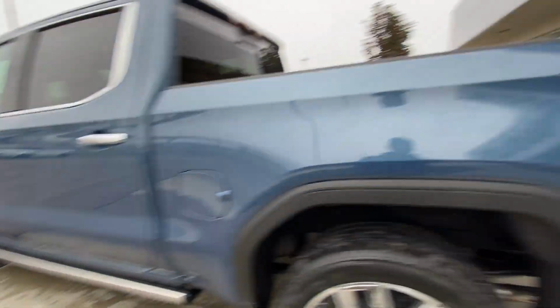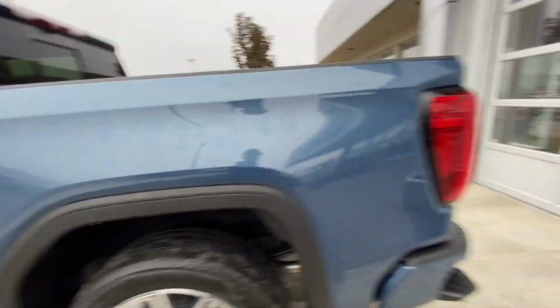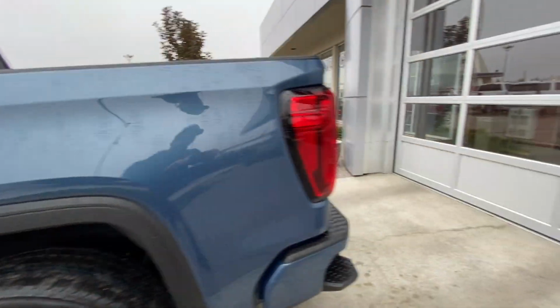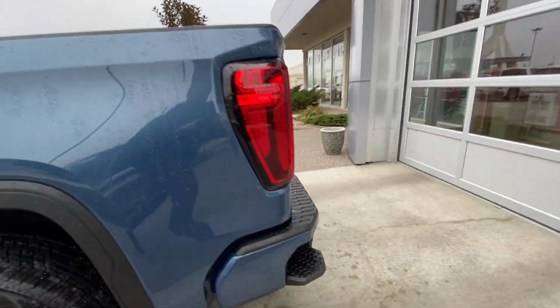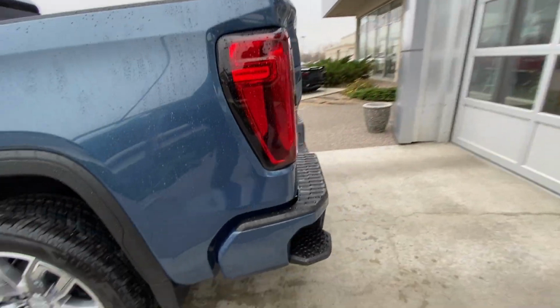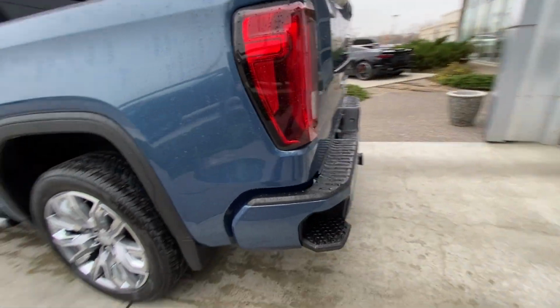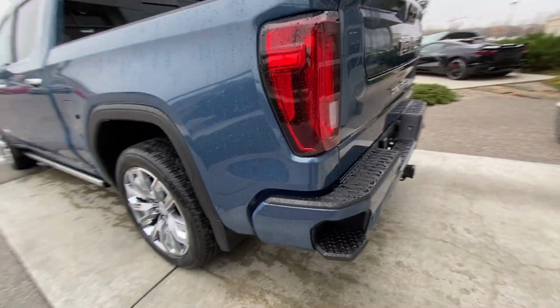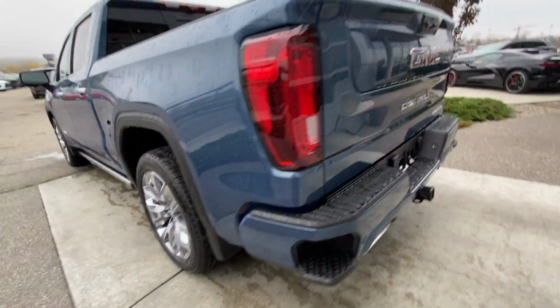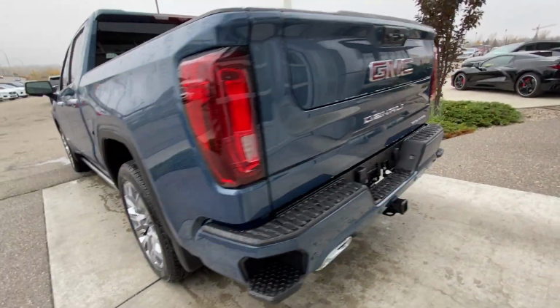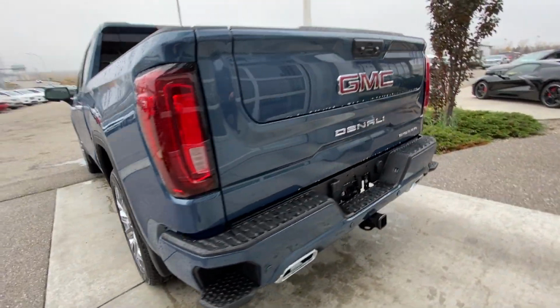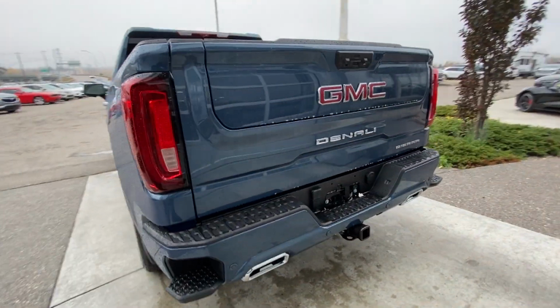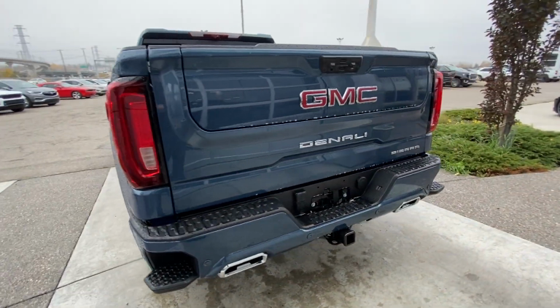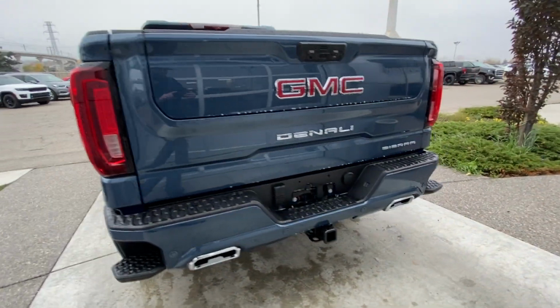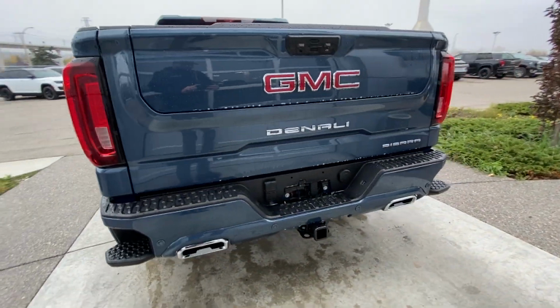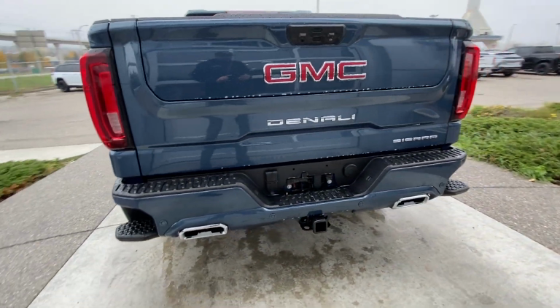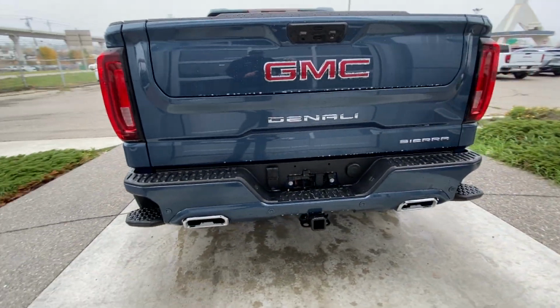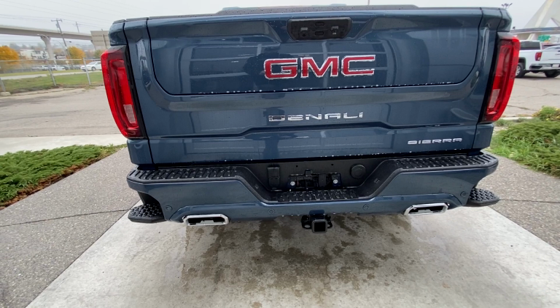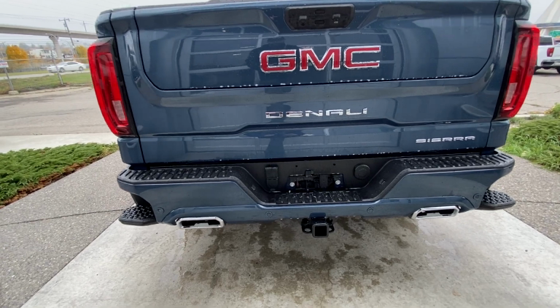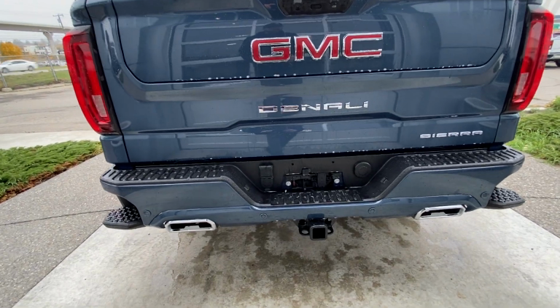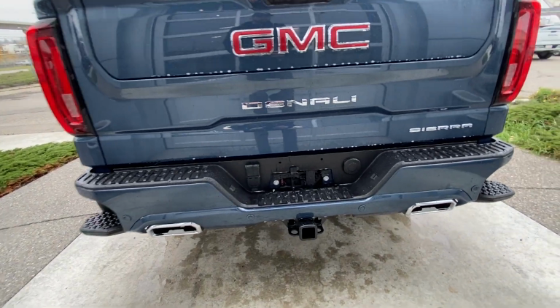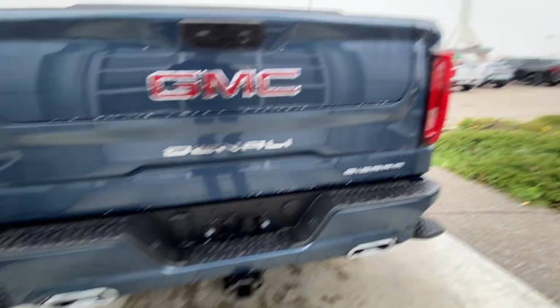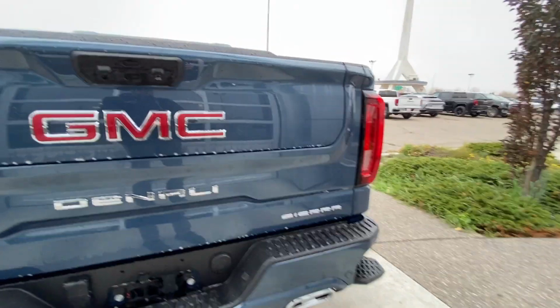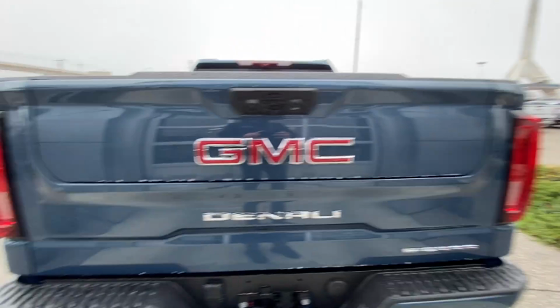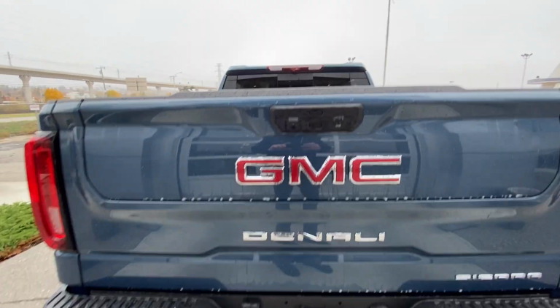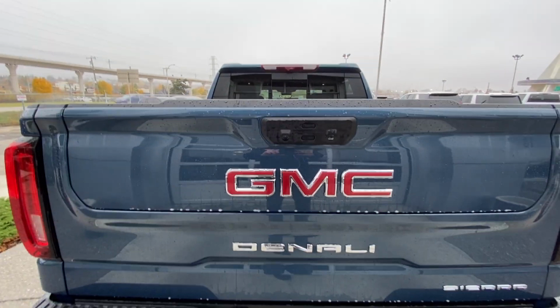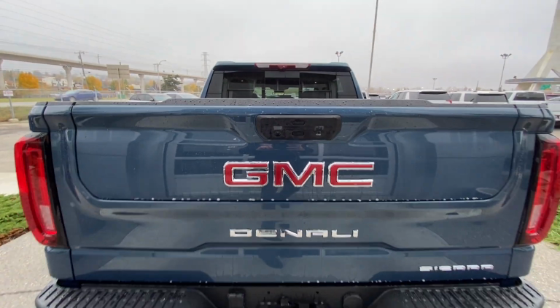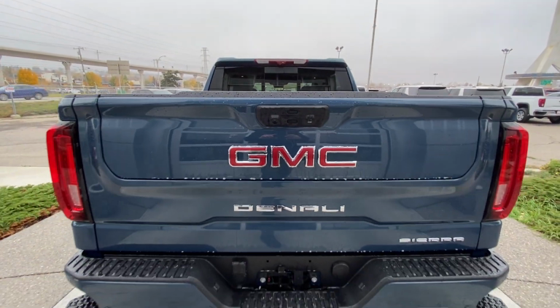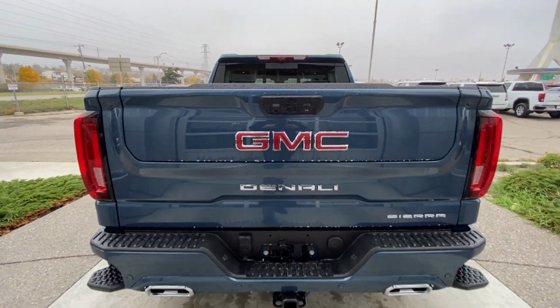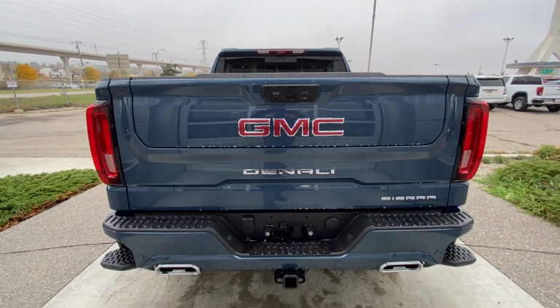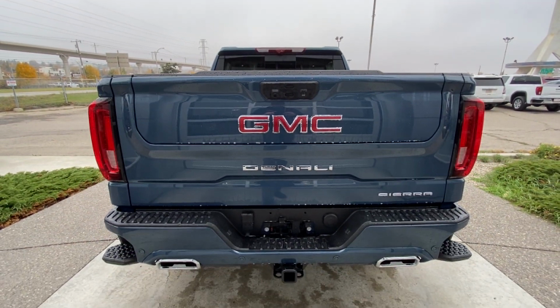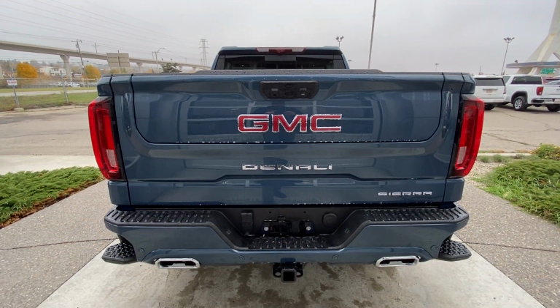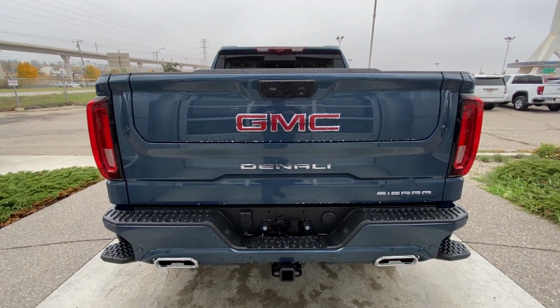Around the back of the vehicle, we have side steps built into both sides of the bumper, twin-comb-tipped exhaust, and a towing package installed. Sierra, Denali, and GMC badging can all be found on the Multi-Pro tailgate.